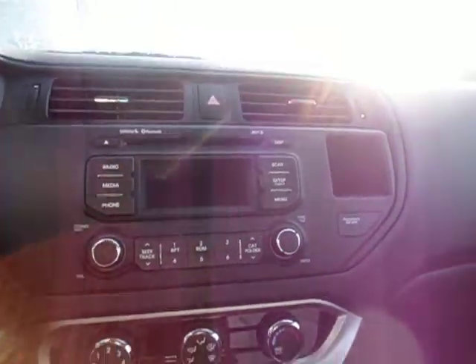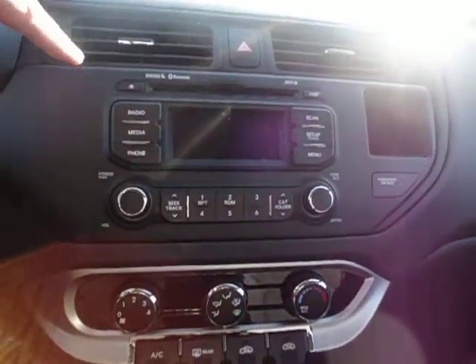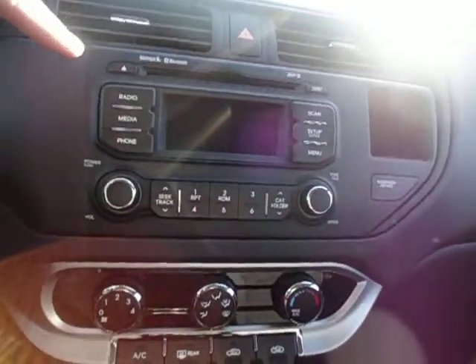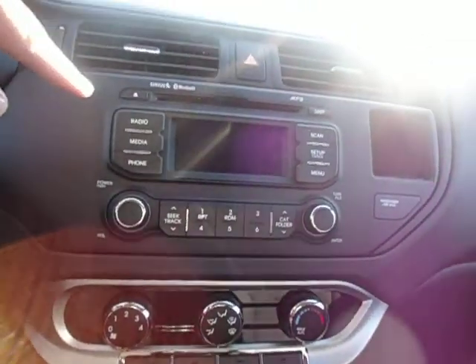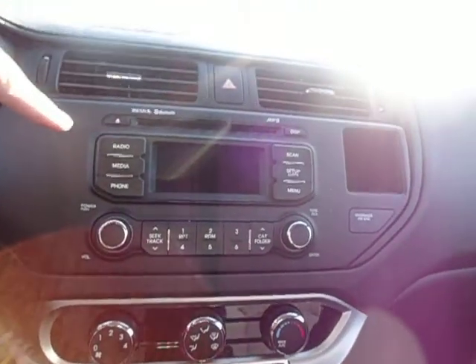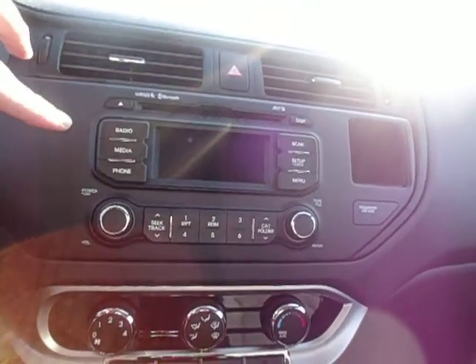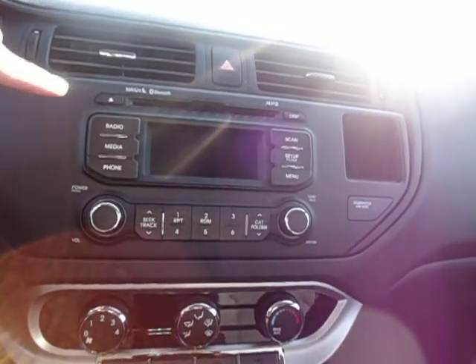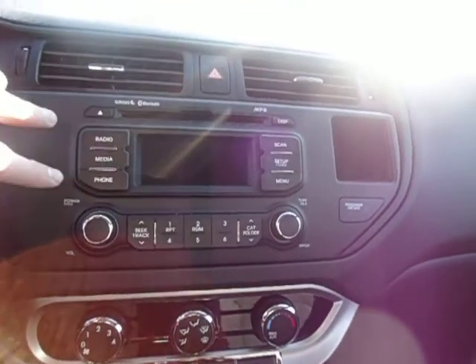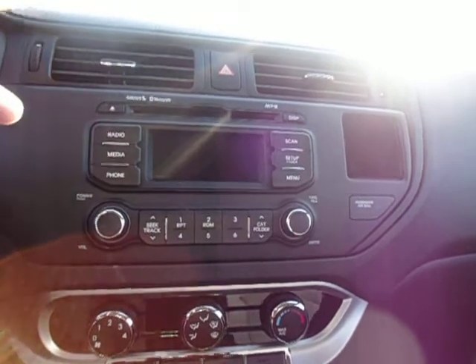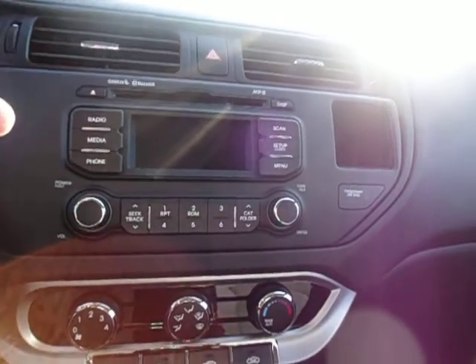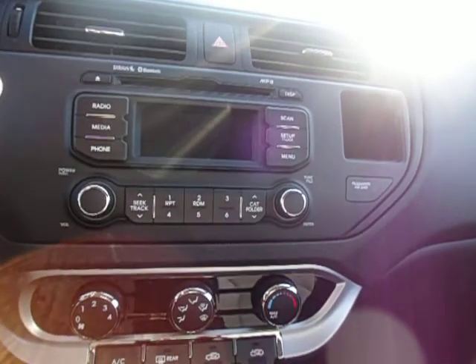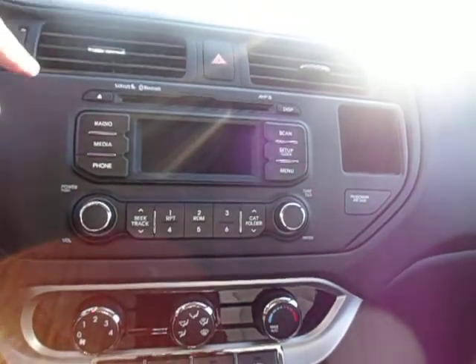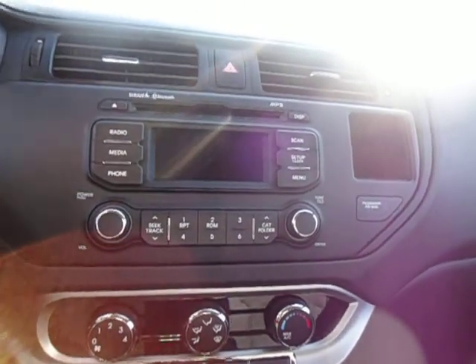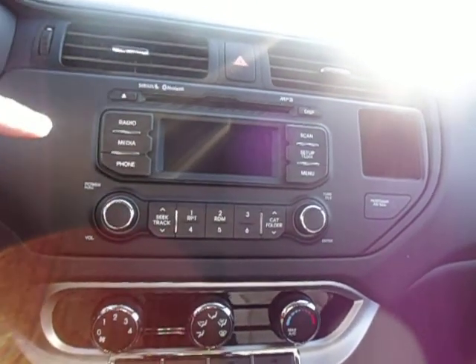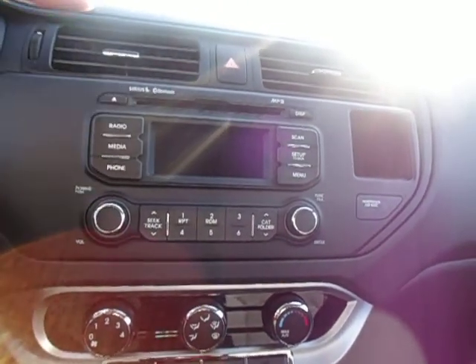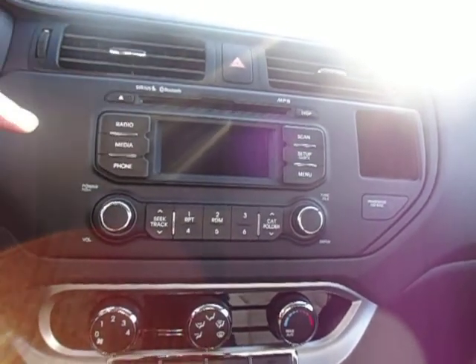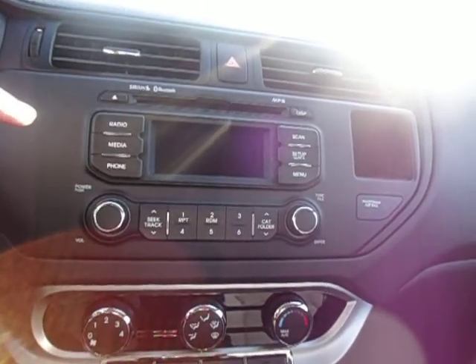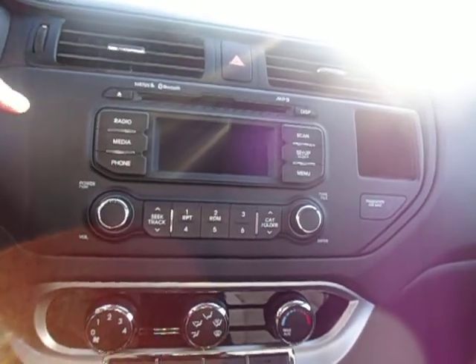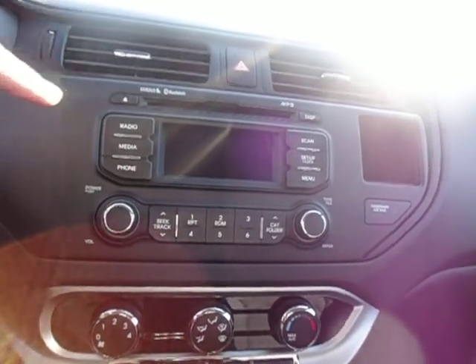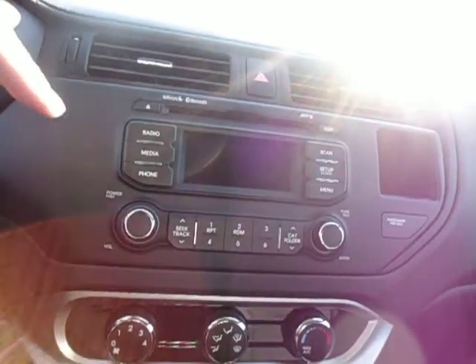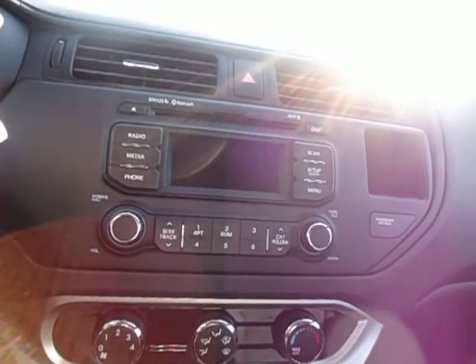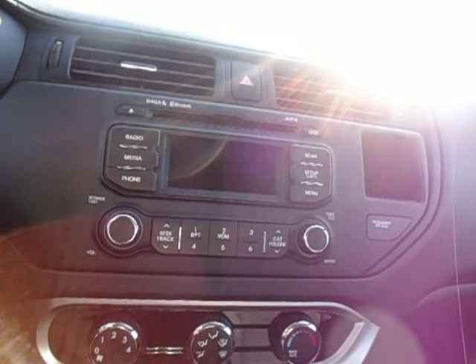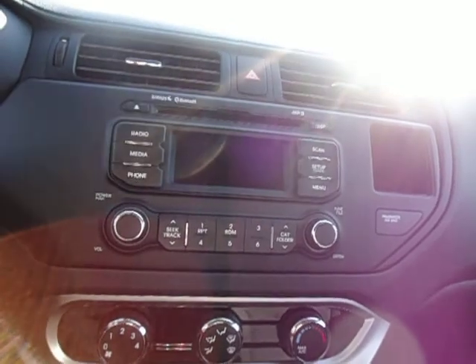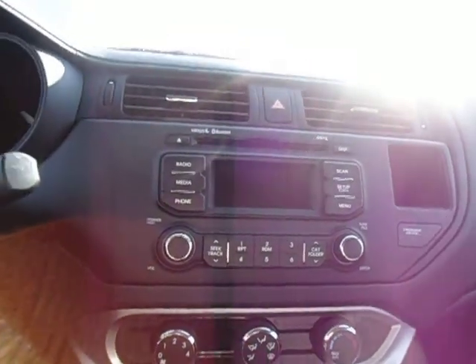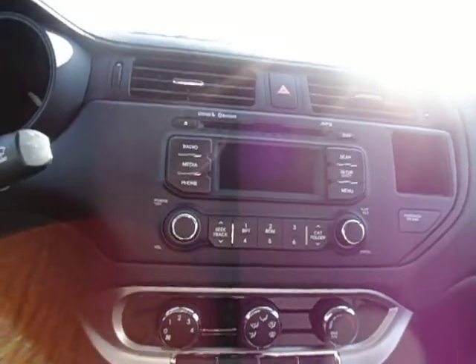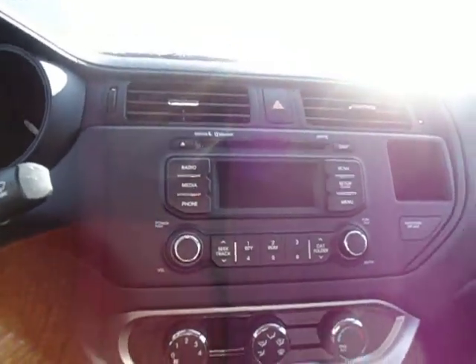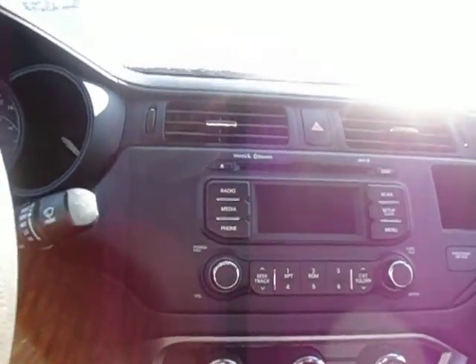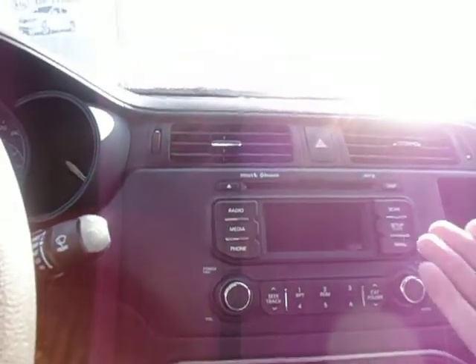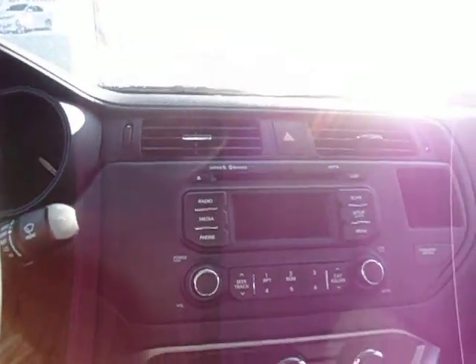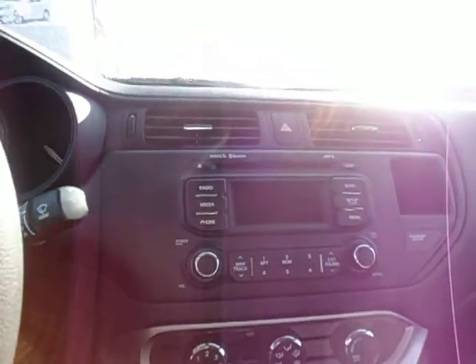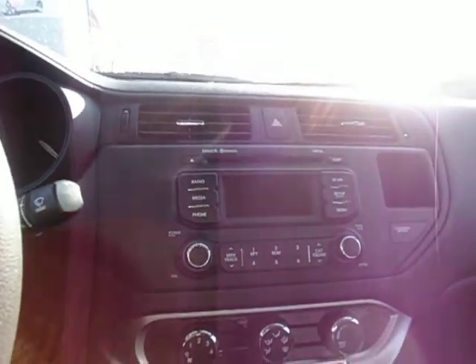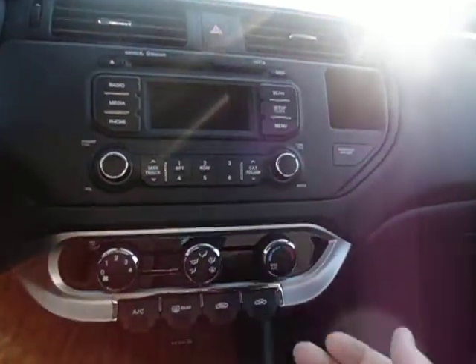You also have Sirius satellite radio built in, so you don't have to have an extra module or anything. And you have a subscription with Sirius for three months with the vehicle. And of course a CD player — can't live without that.